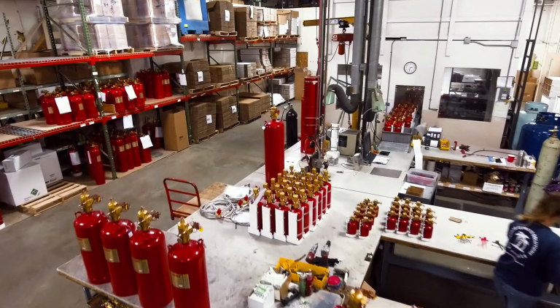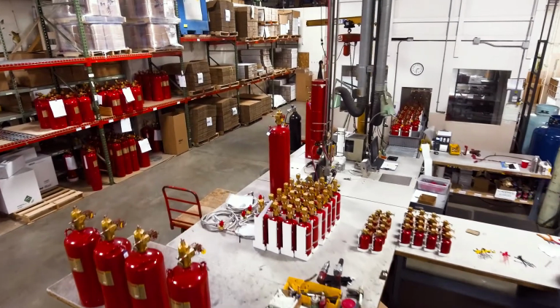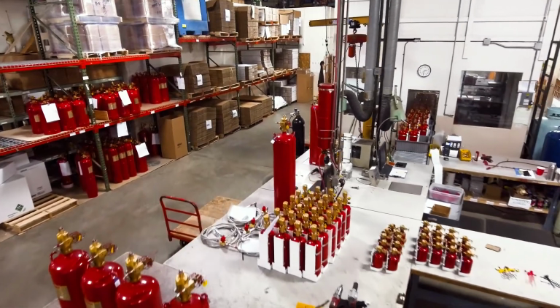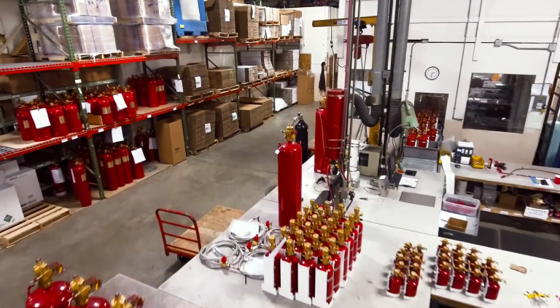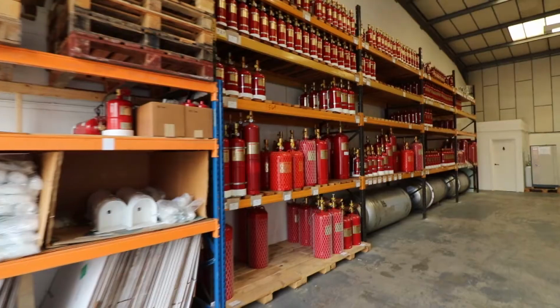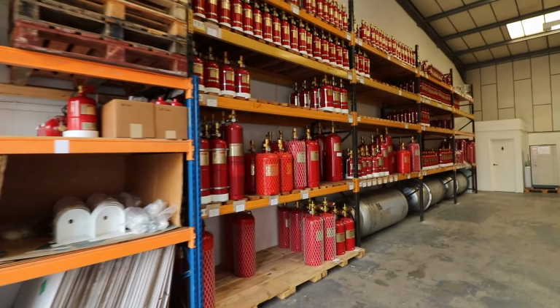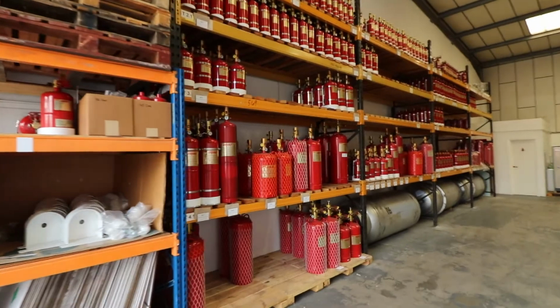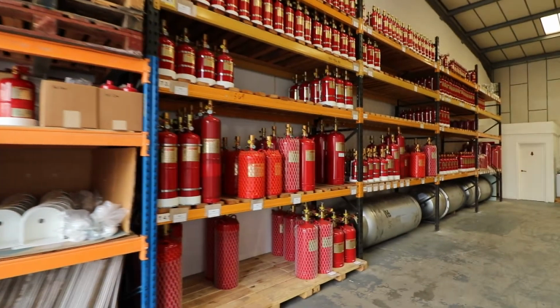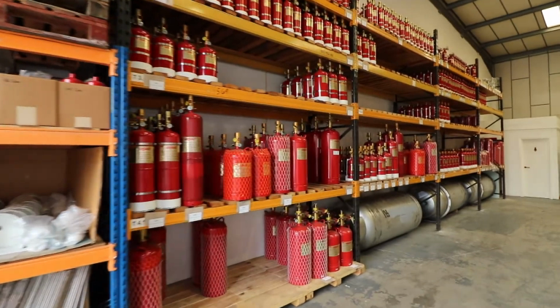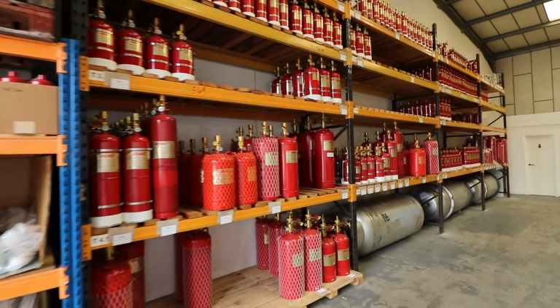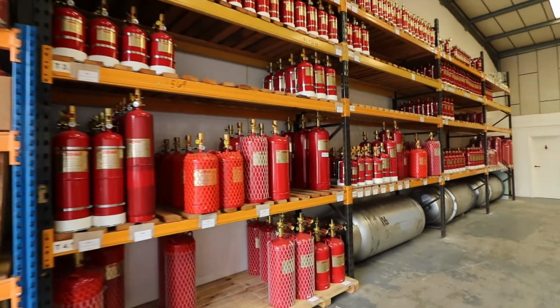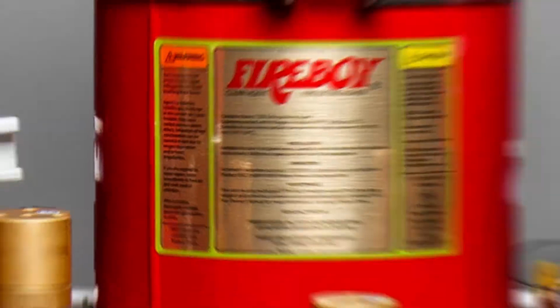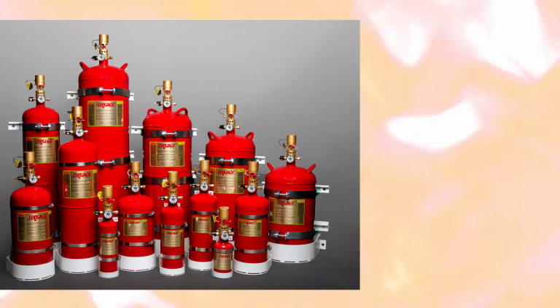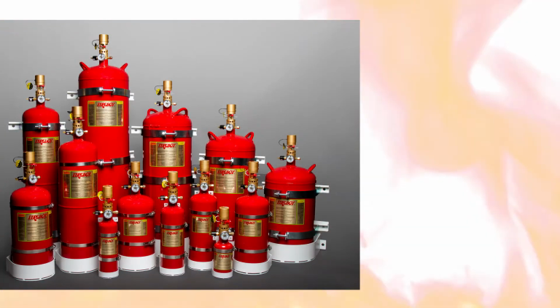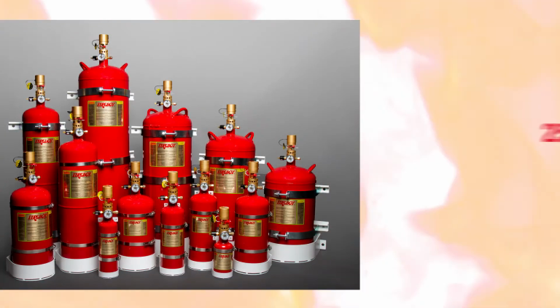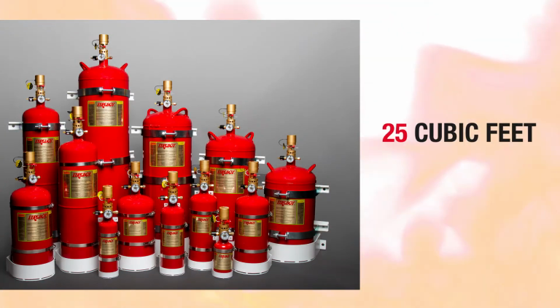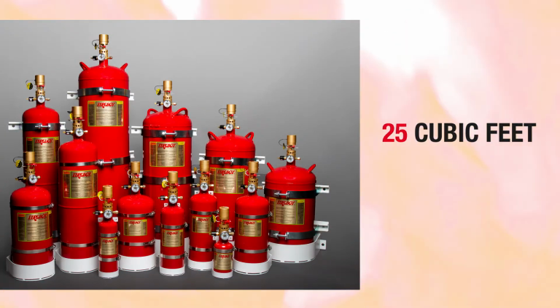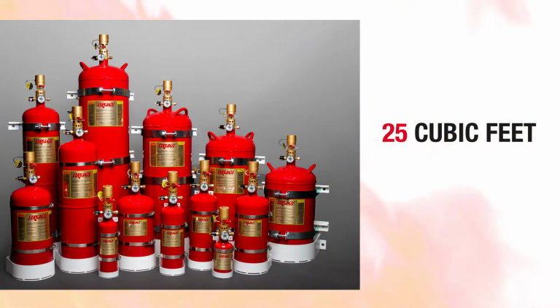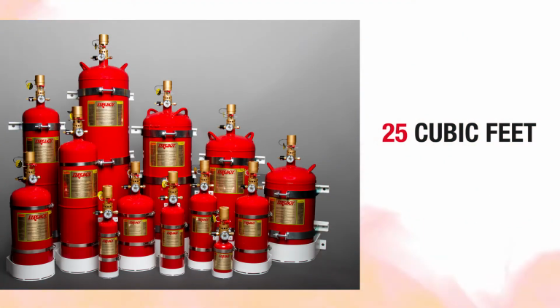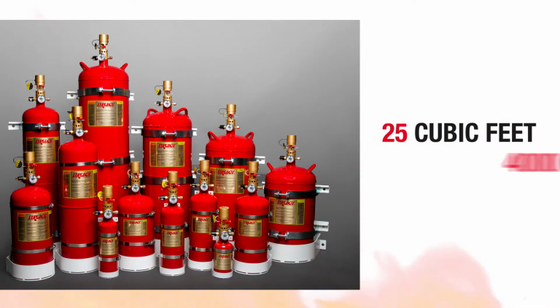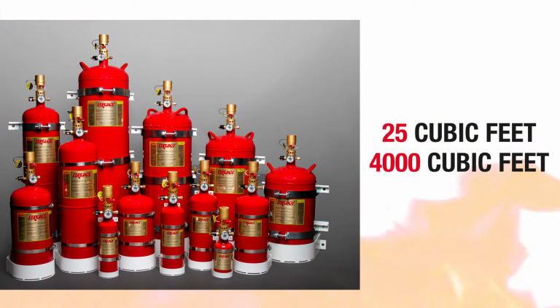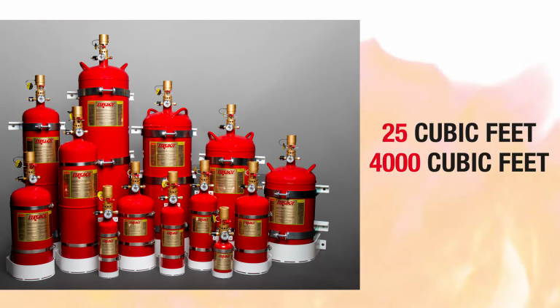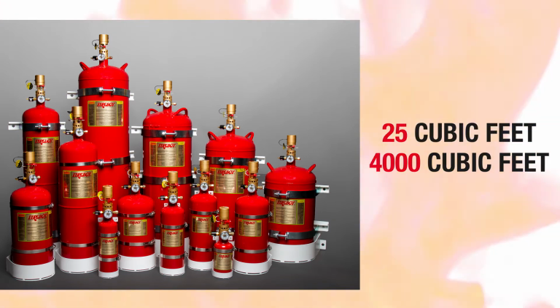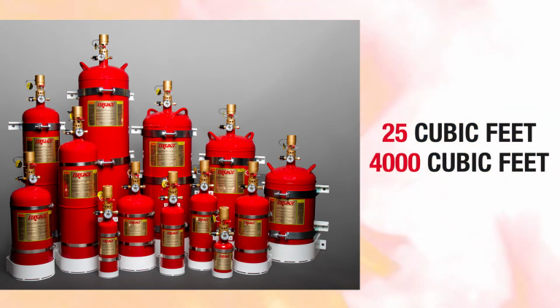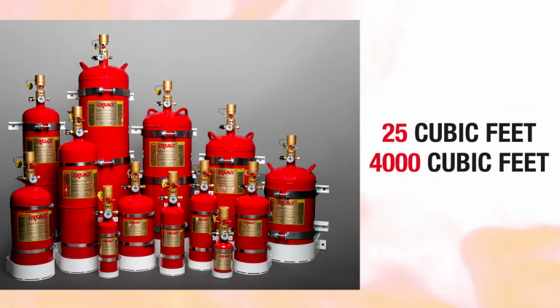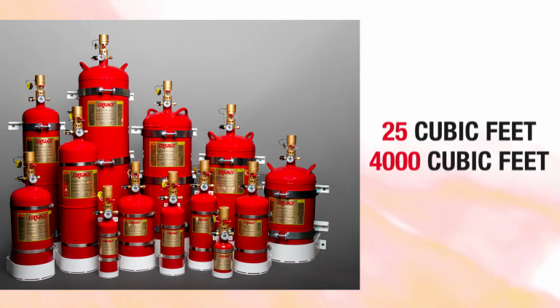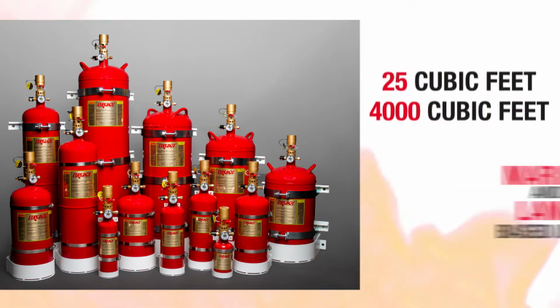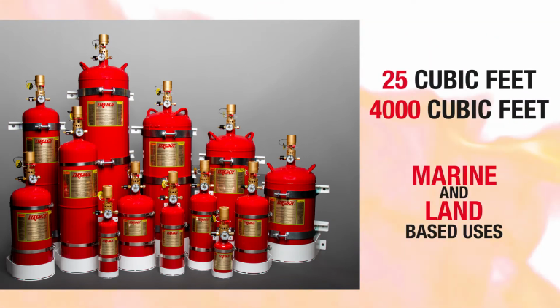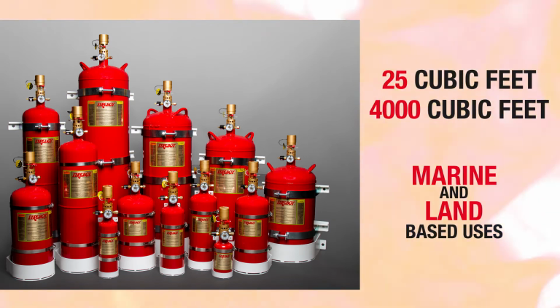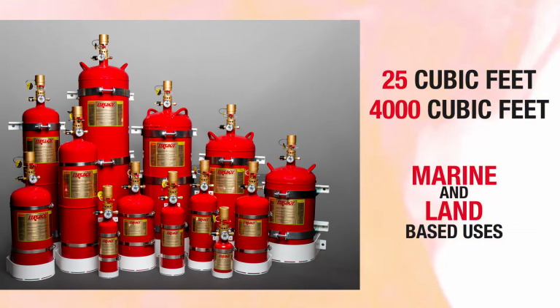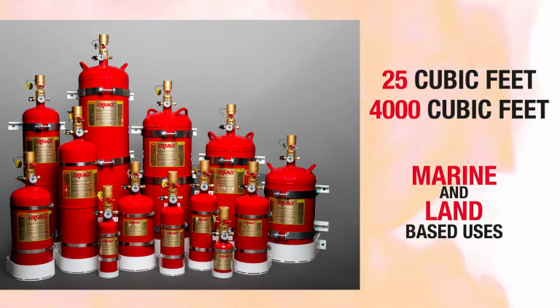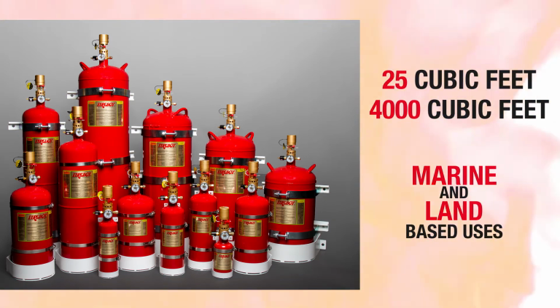Fireboy systems are available to protect engine rooms and machinery spaces from as small as 25 cubic feet to as large as 4,000 cubic feet, perfect for both marine and land-based uses.